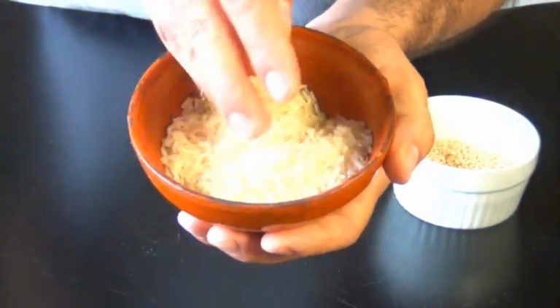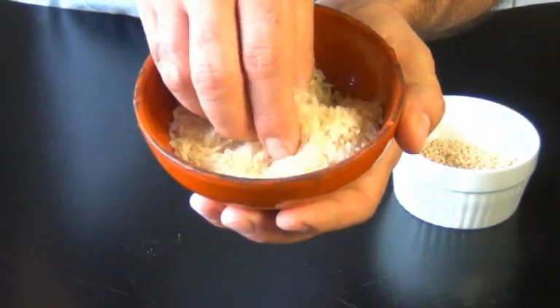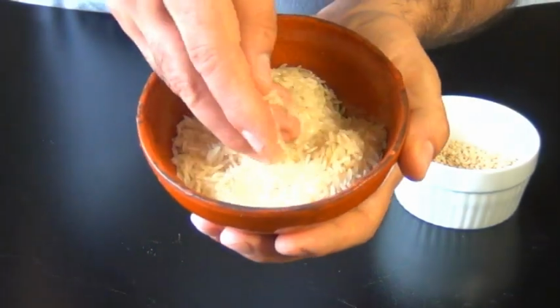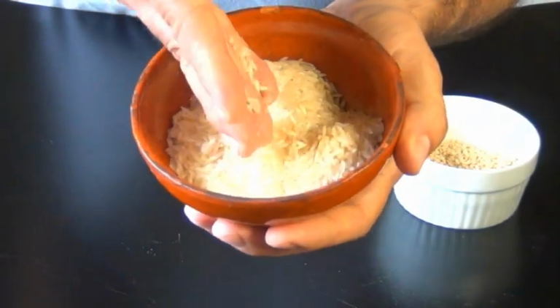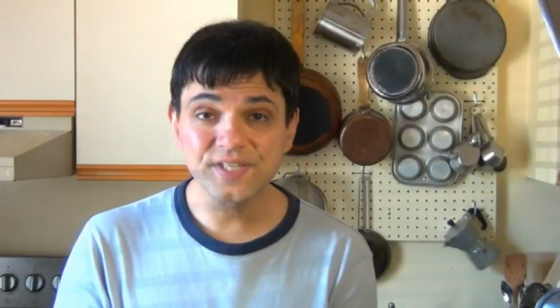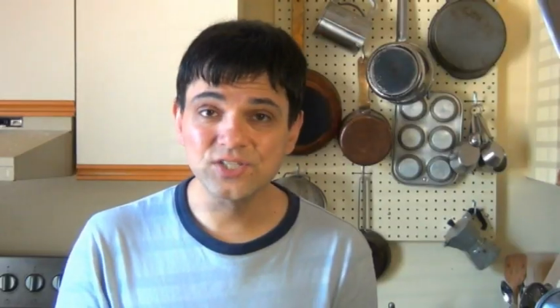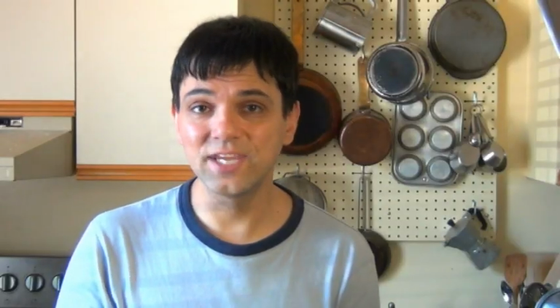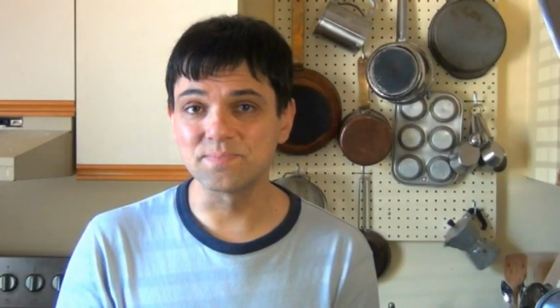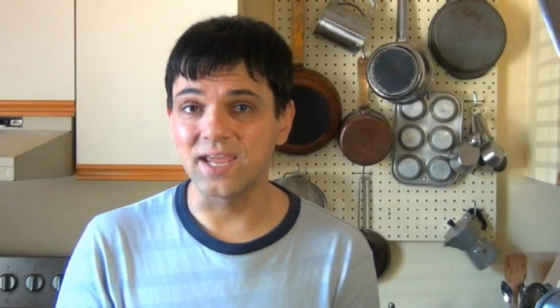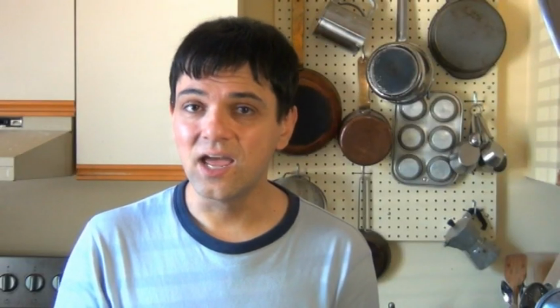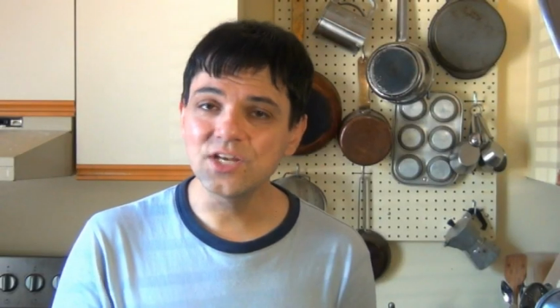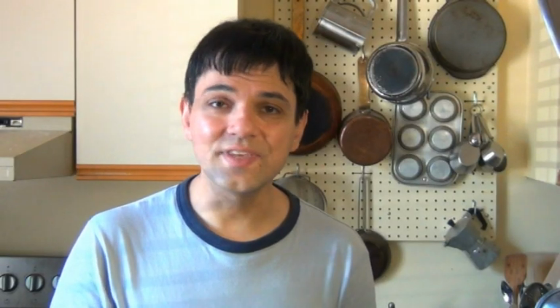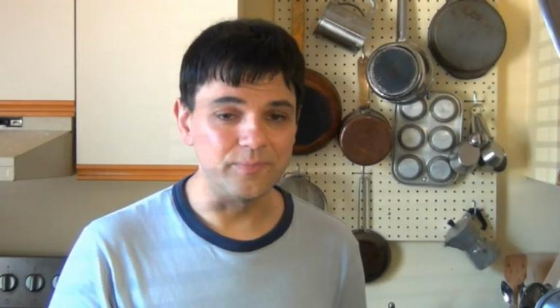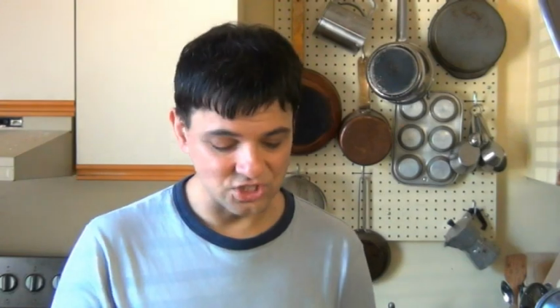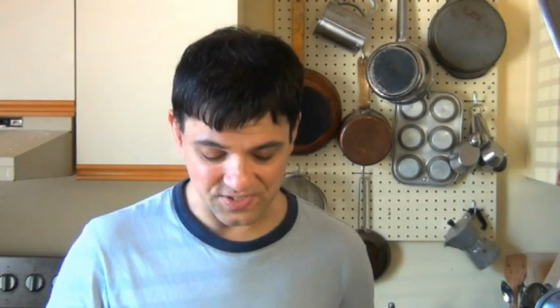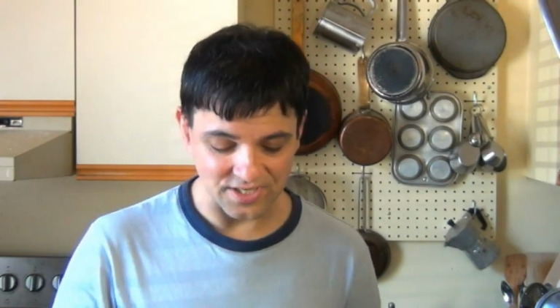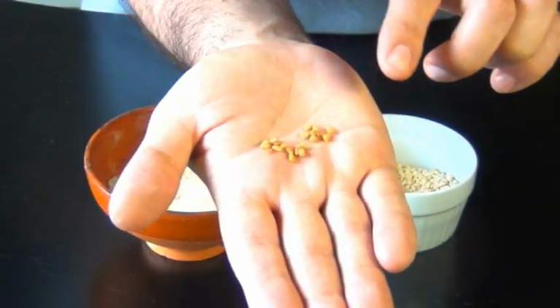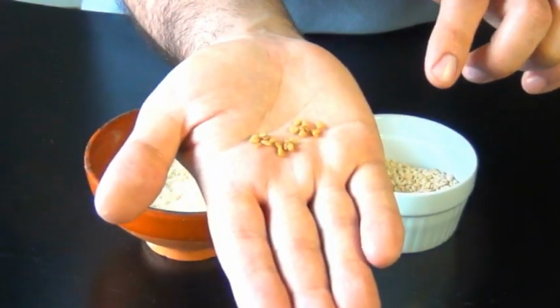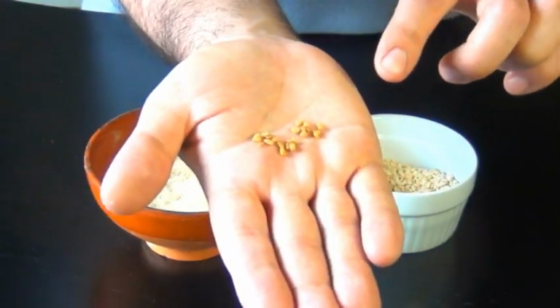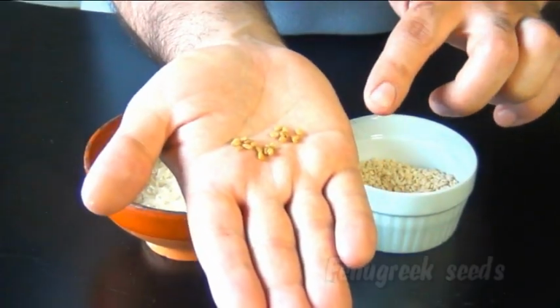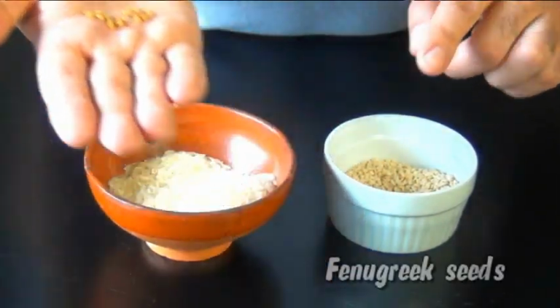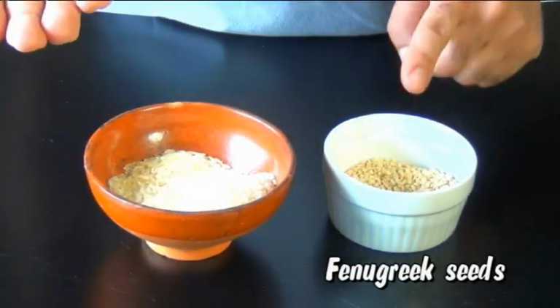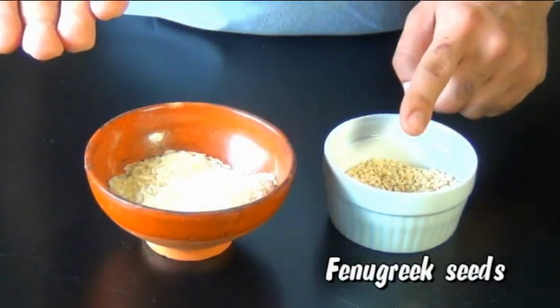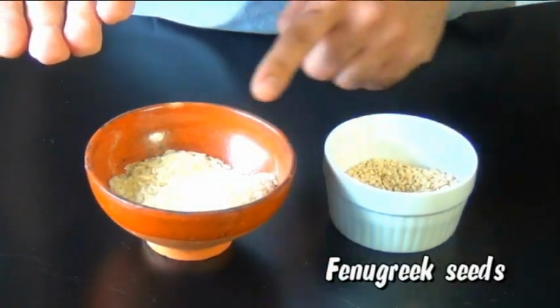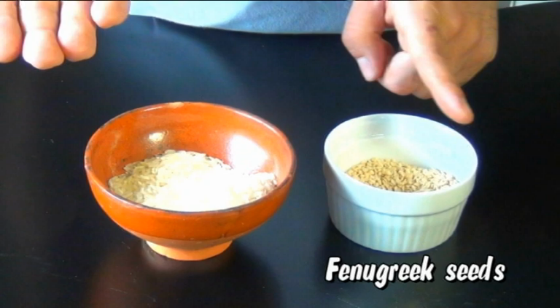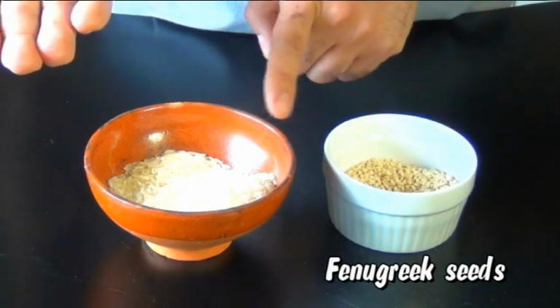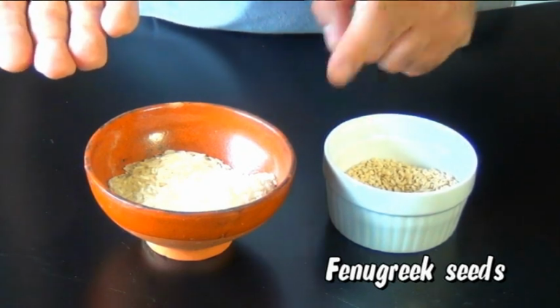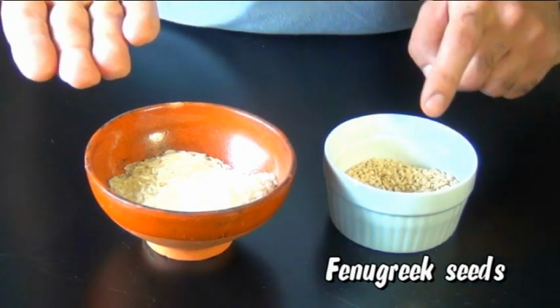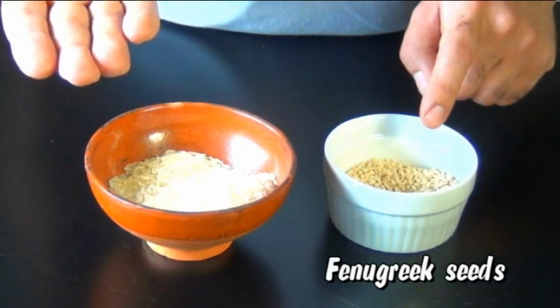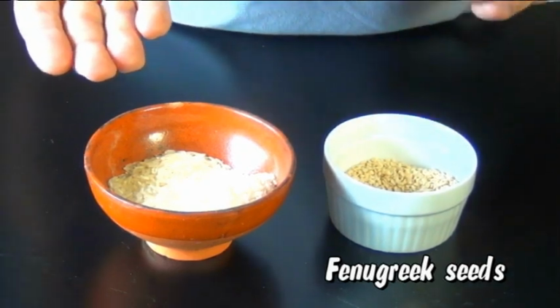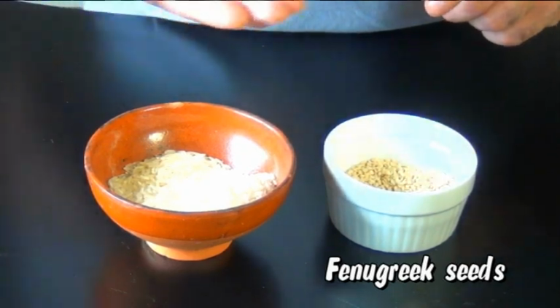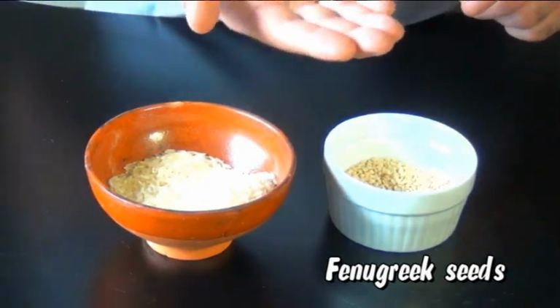It can be raw or cooked and usually the standard for Idli batter is double the rice to Urid Dal. Now I didn't have parboiled rice so this here is just regular basmati, and I know these are going to be just as good. We're also going to need a pinch of fenugreek seeds, and you can add them to either the dal or the rice — it doesn't matter. I usually put them into the dal.